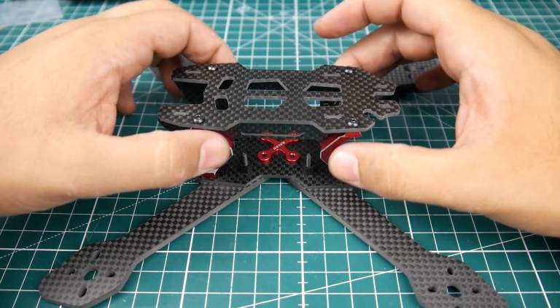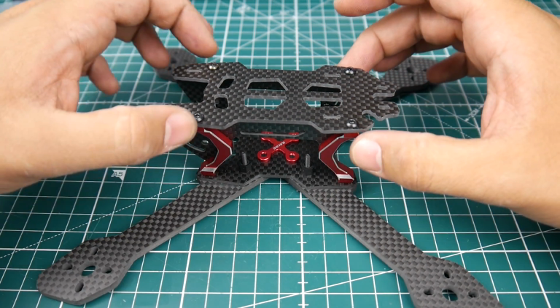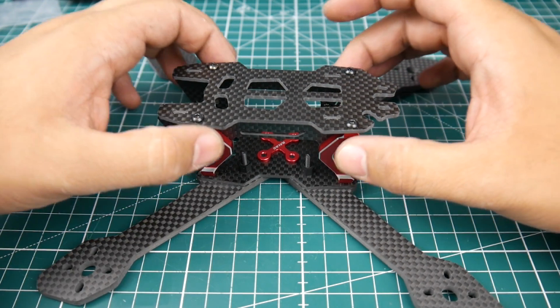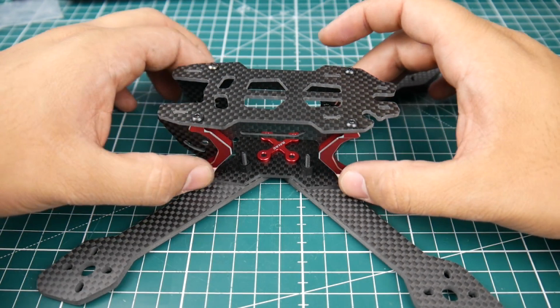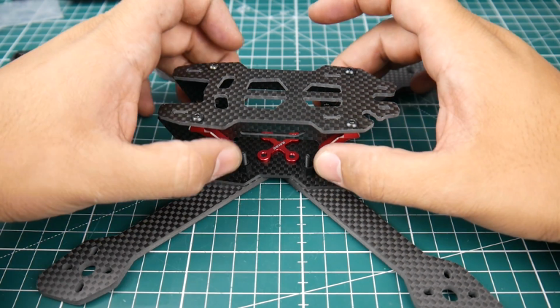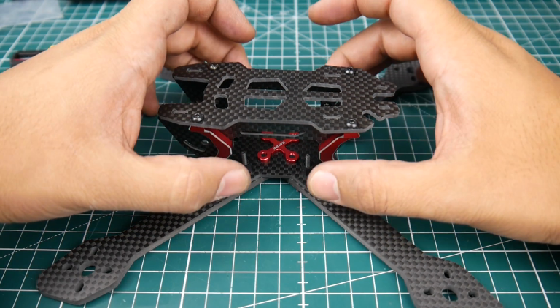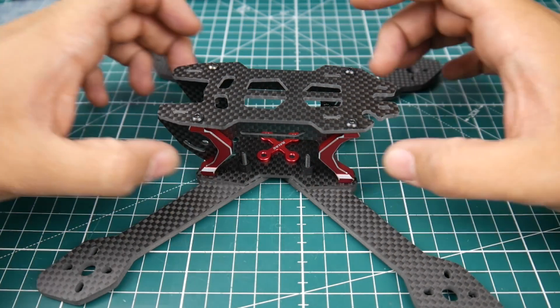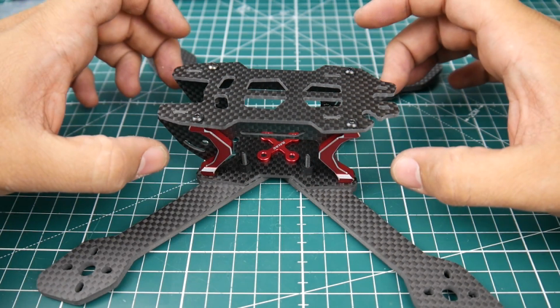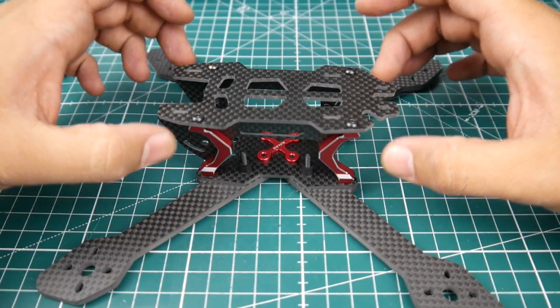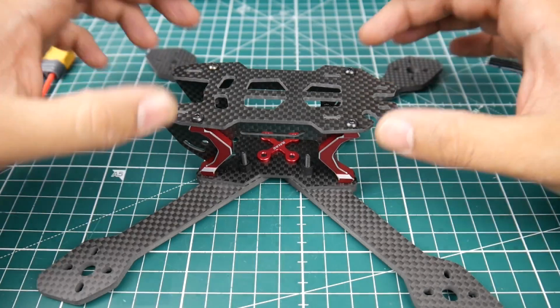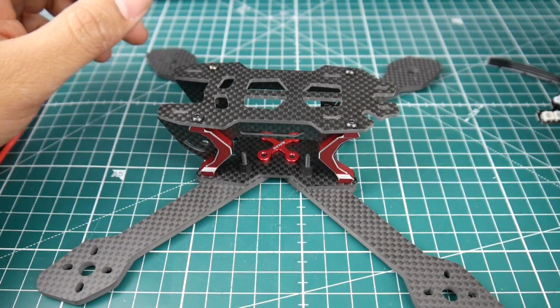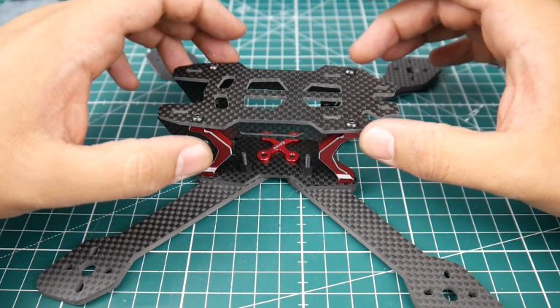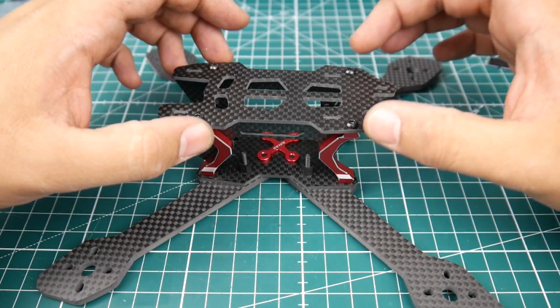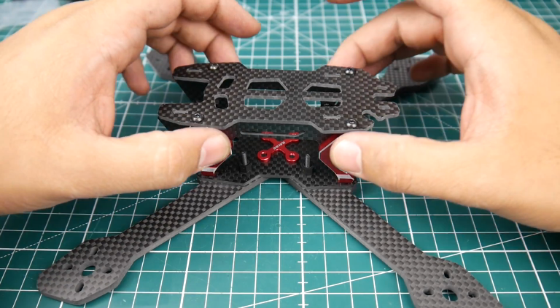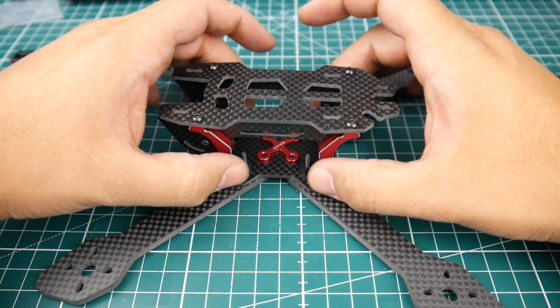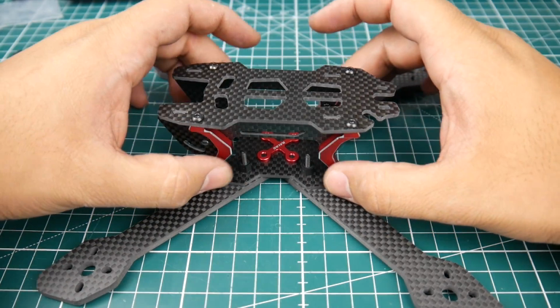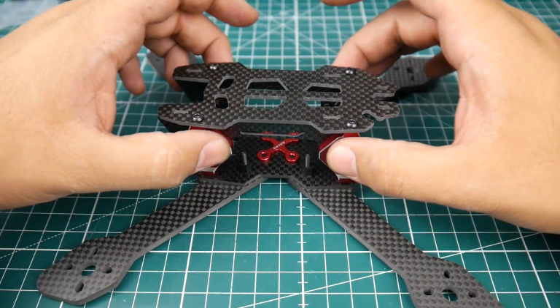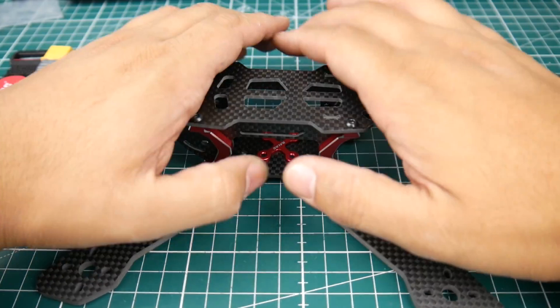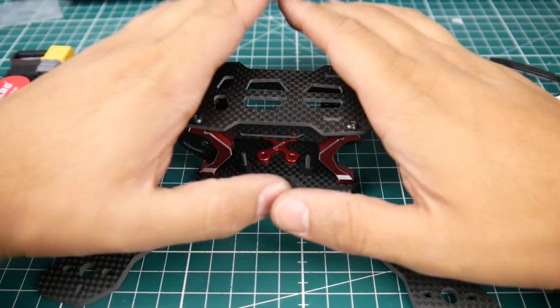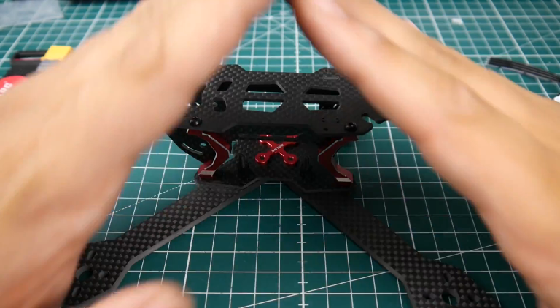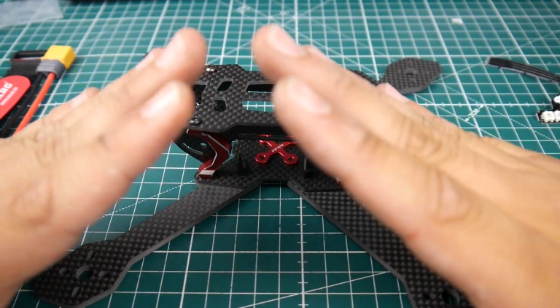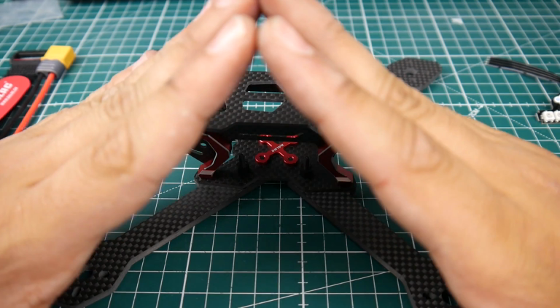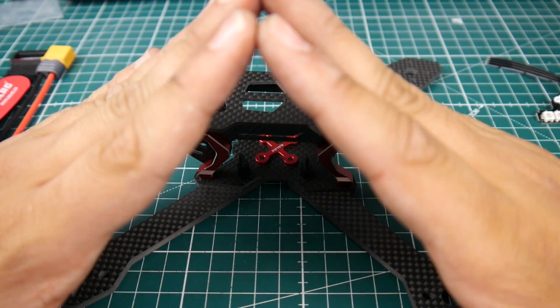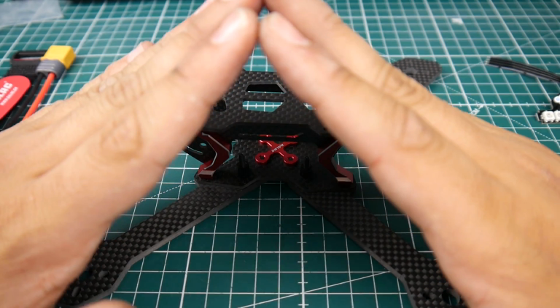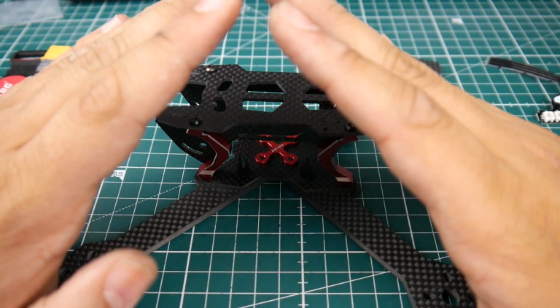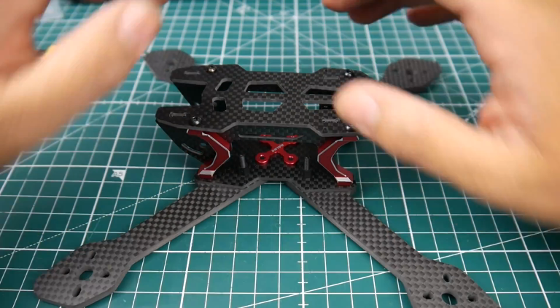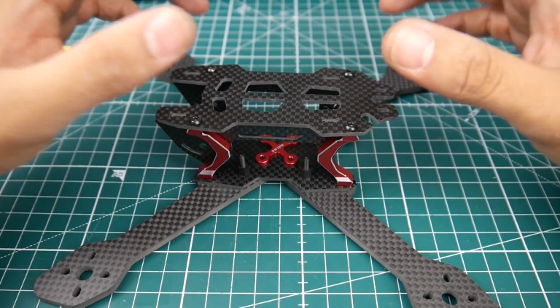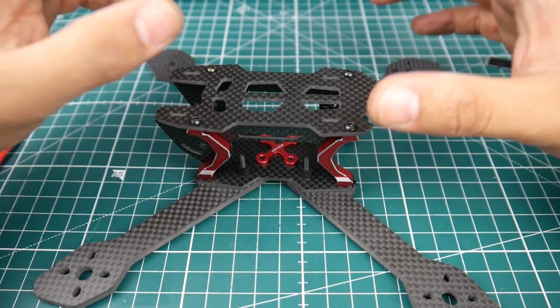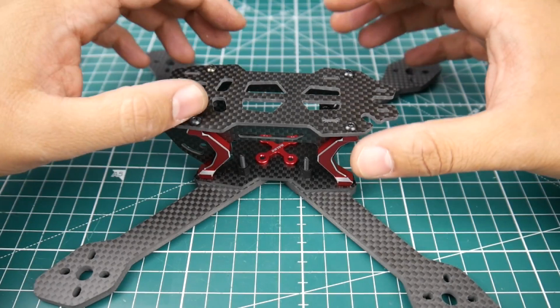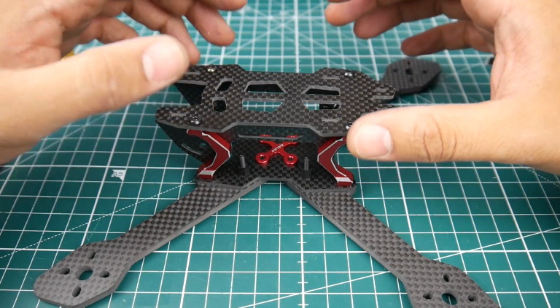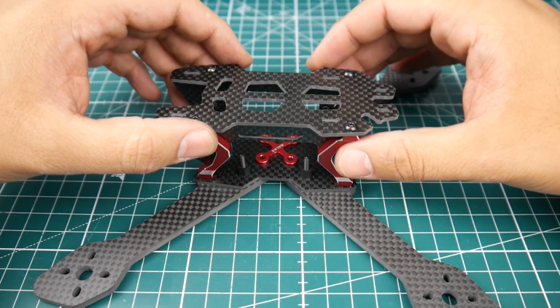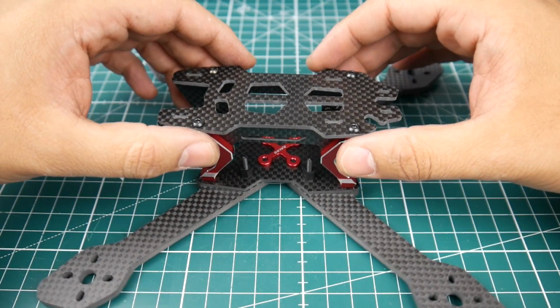Common sense was telling me to put these the other way around, but the instruction manual tells you to put them towards the inside. I think this is doing a kind of pyramid effect where it just keeps the overall strength and rigidity very strong.